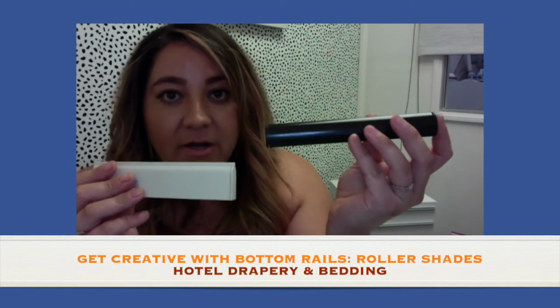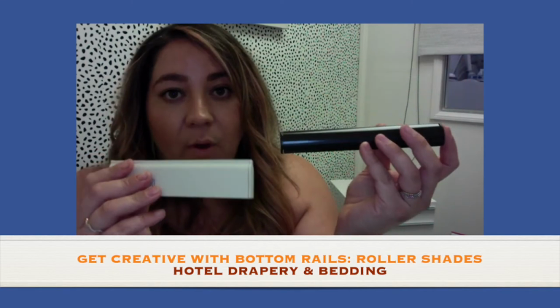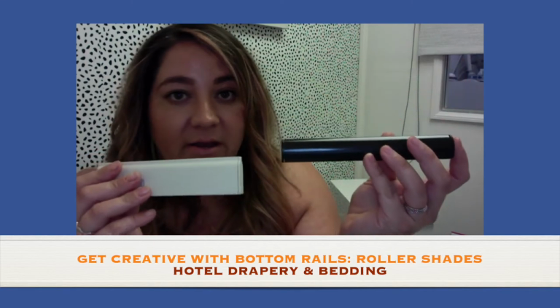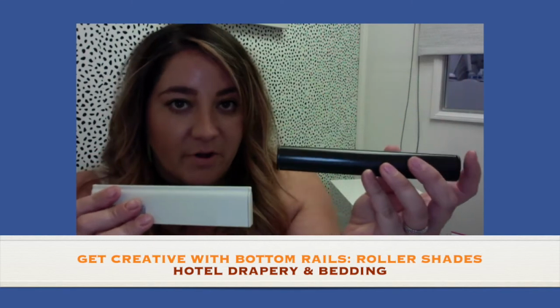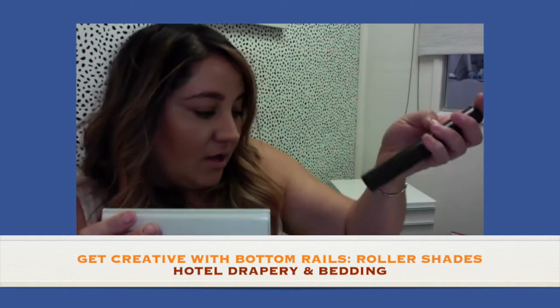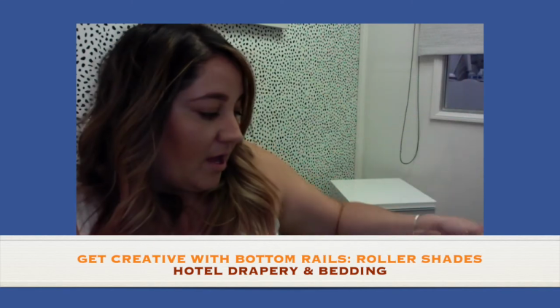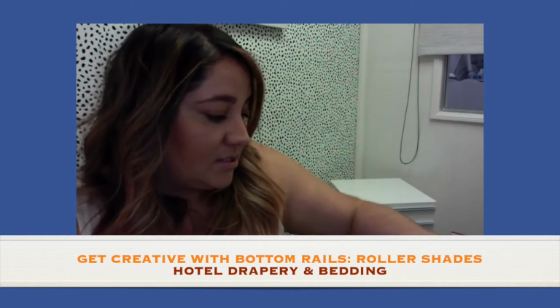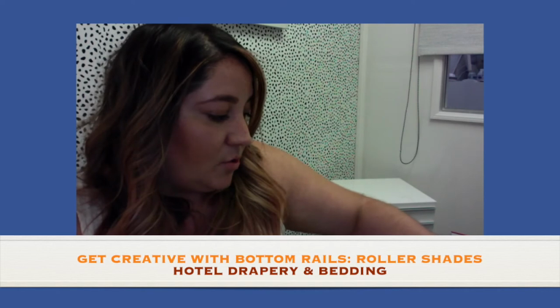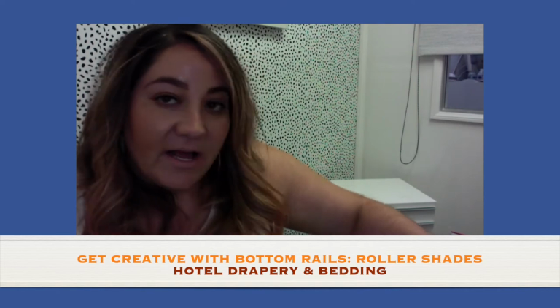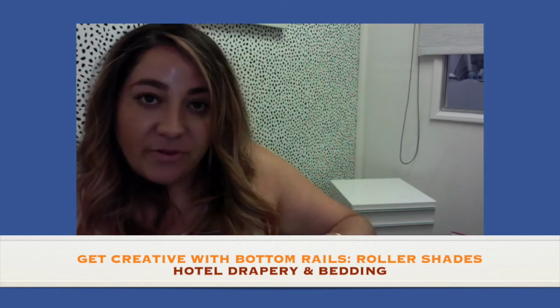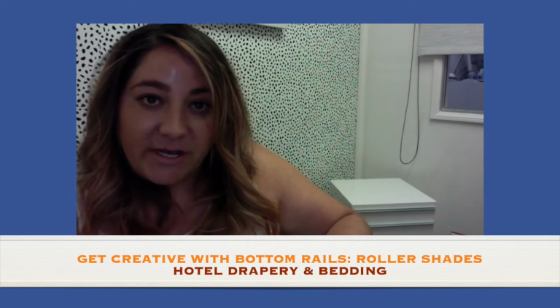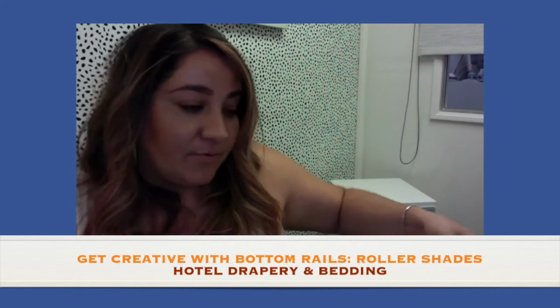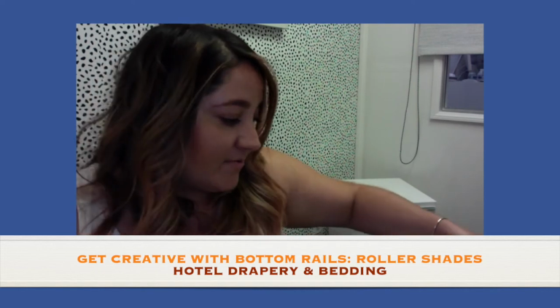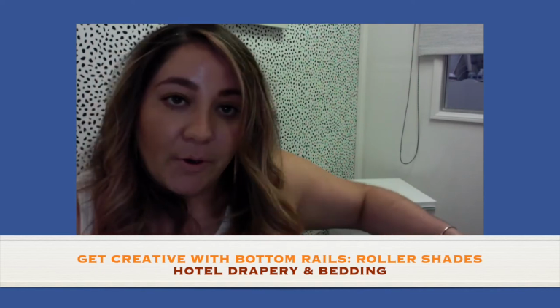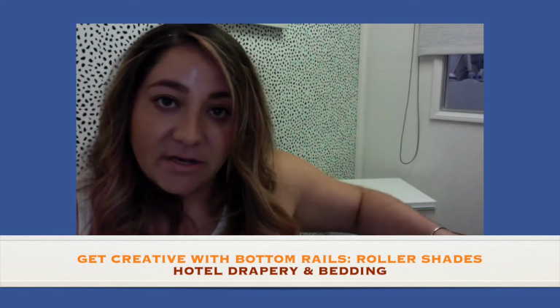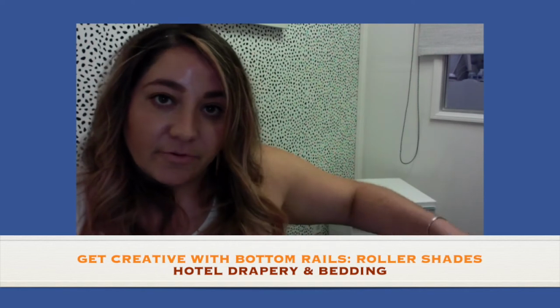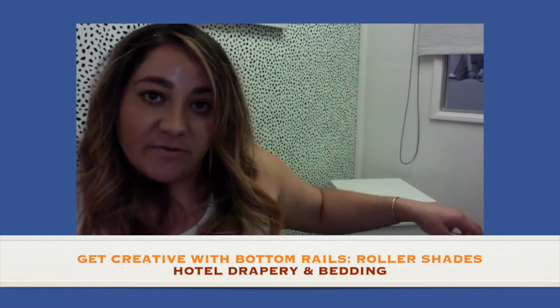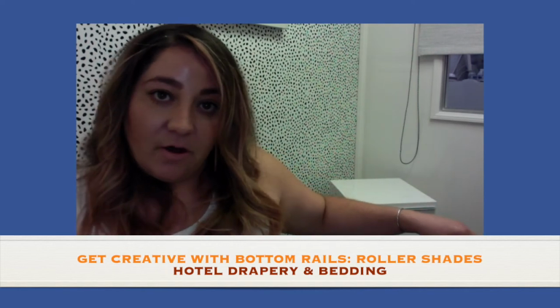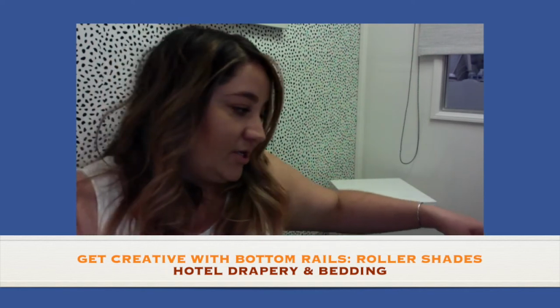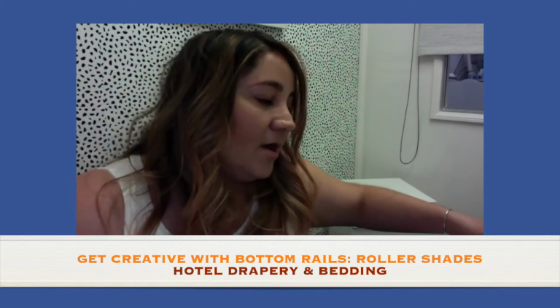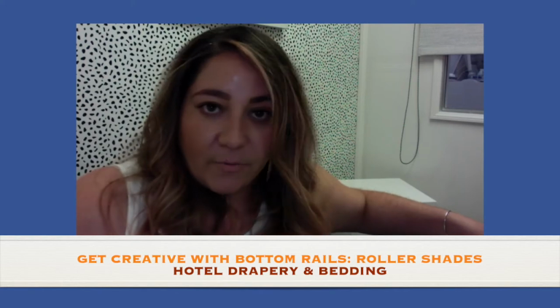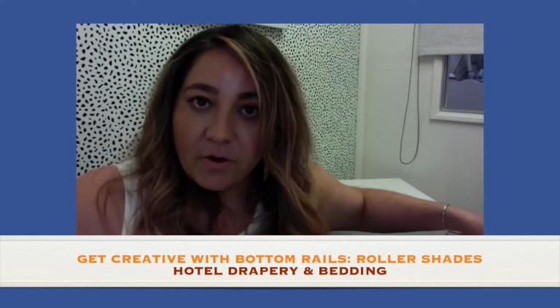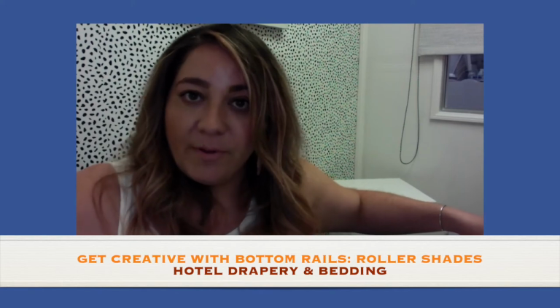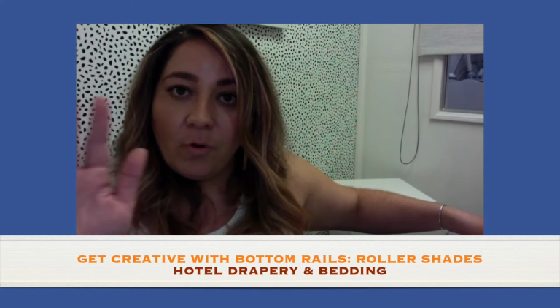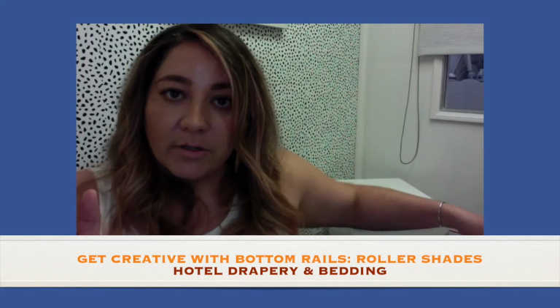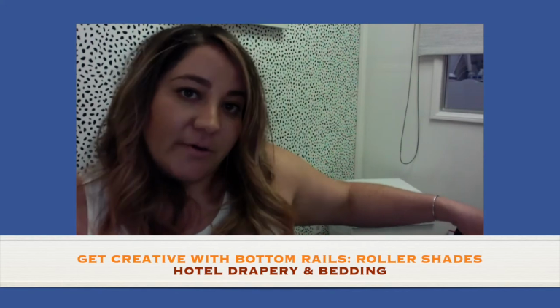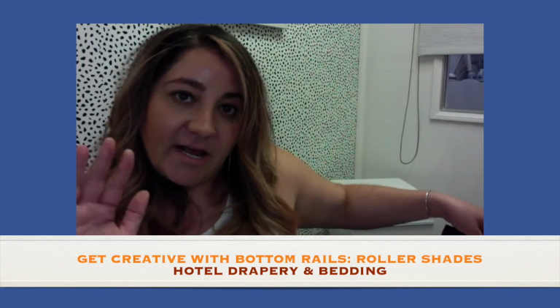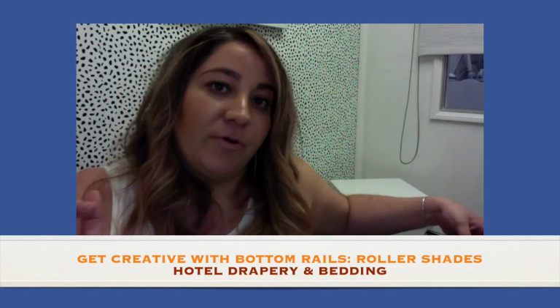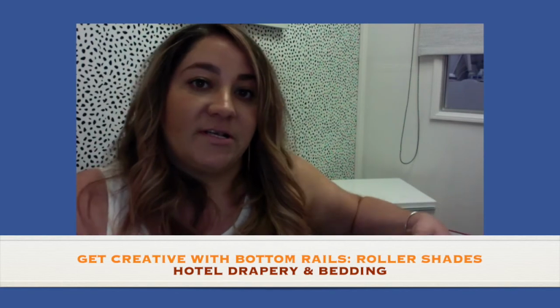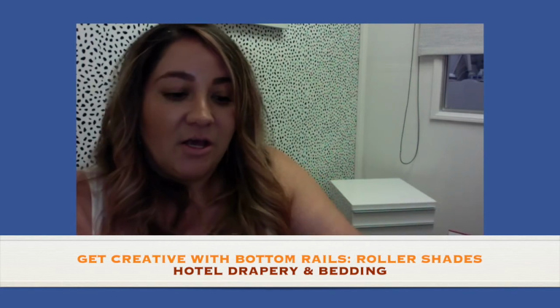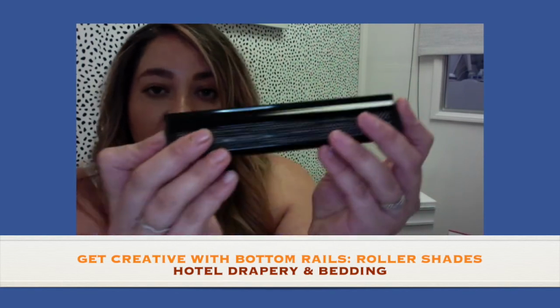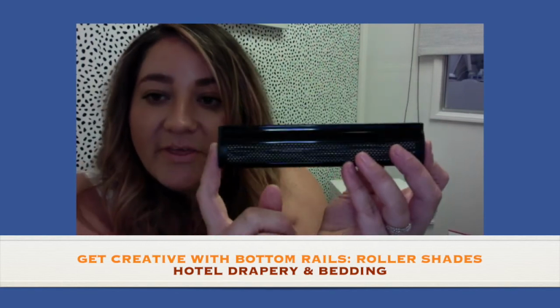These come extruded in aluminum color, black, bronze — which is this brown color — white, and ivory. You can match that with your chains and the rest of the components of your roller shade so that everything is matching. And if you want to go a little more luxurious and add a little more design, you can go with this next option.